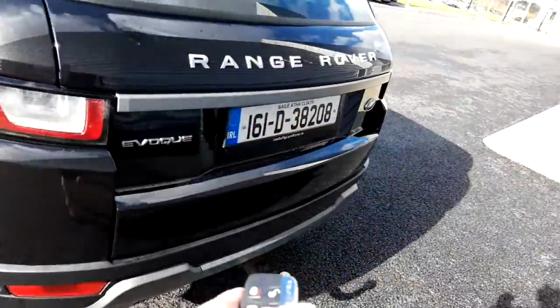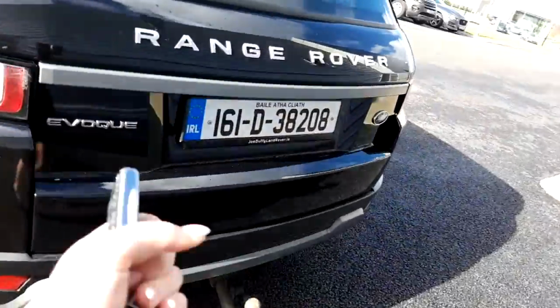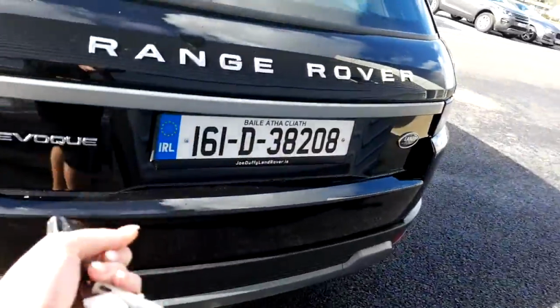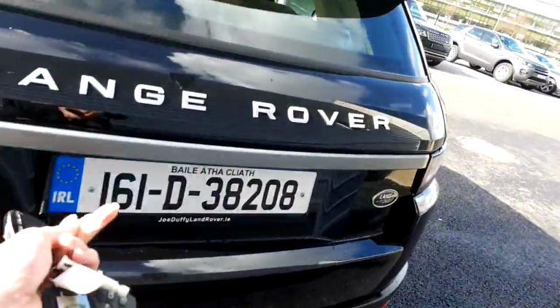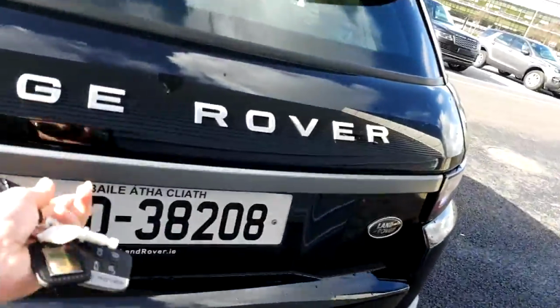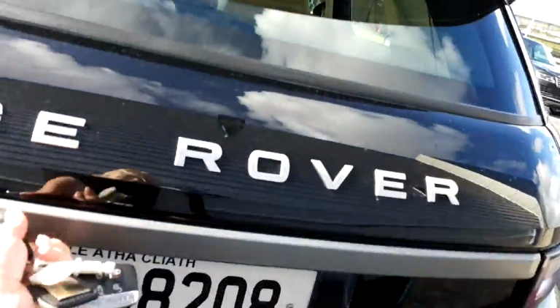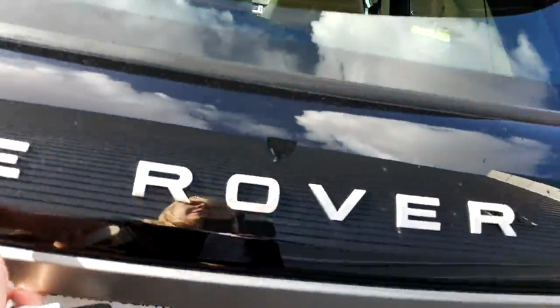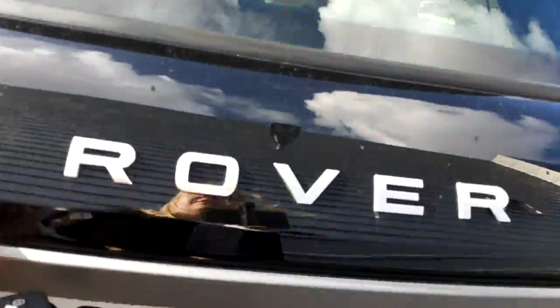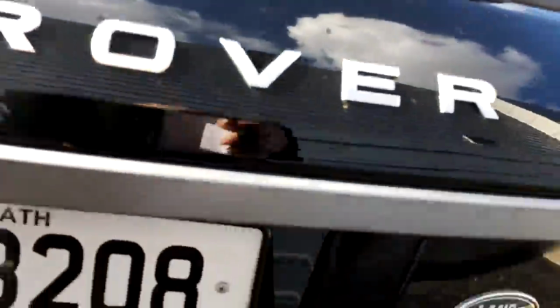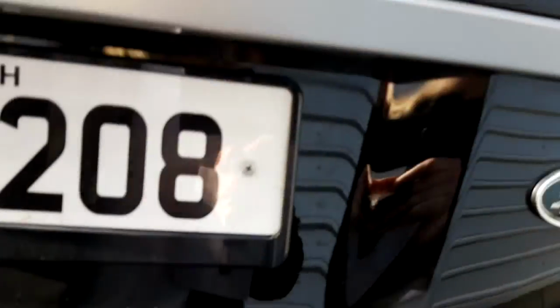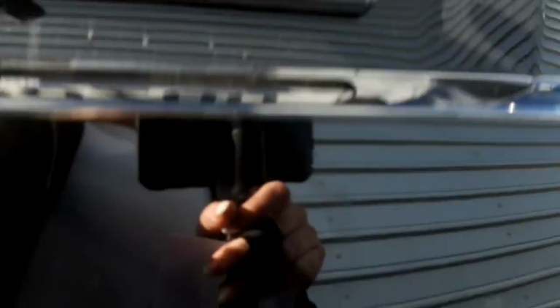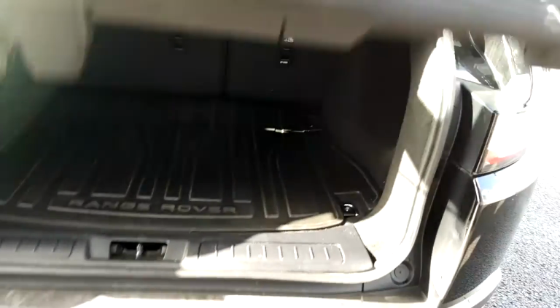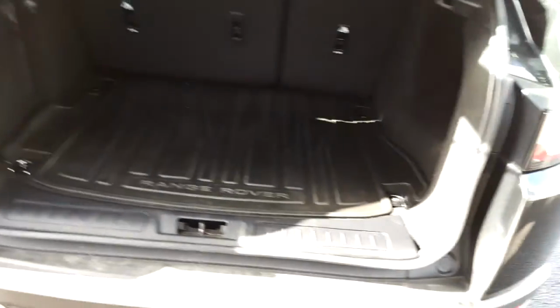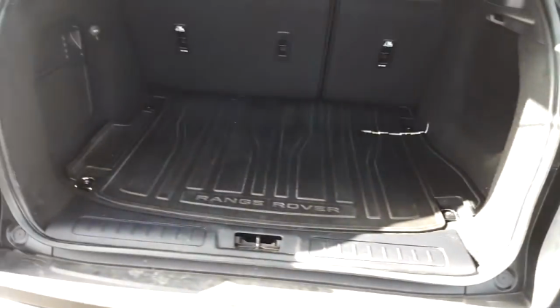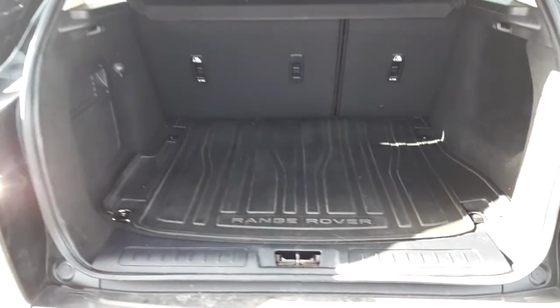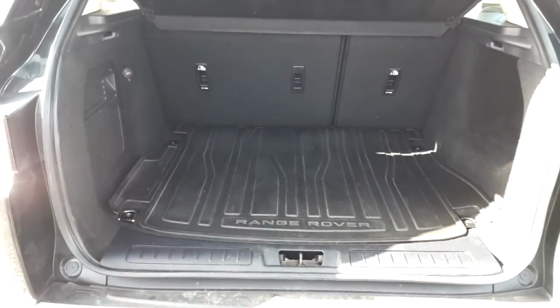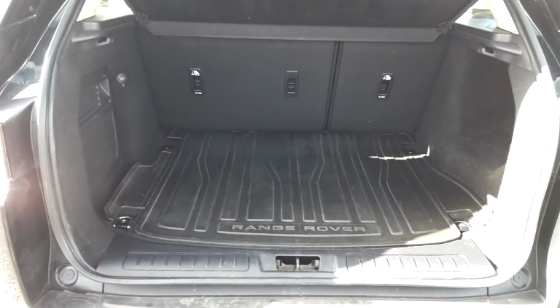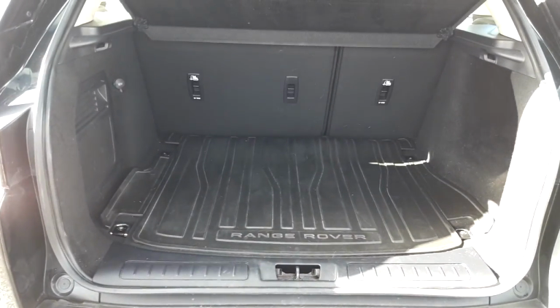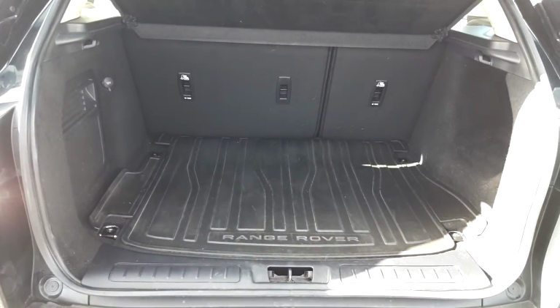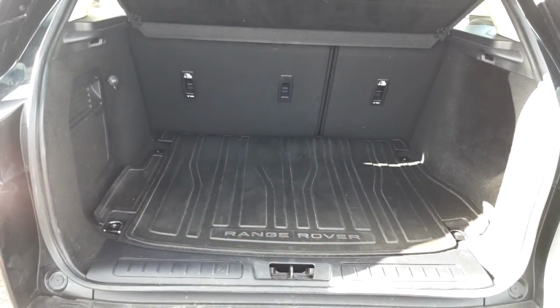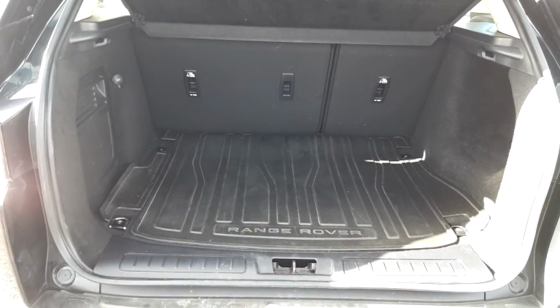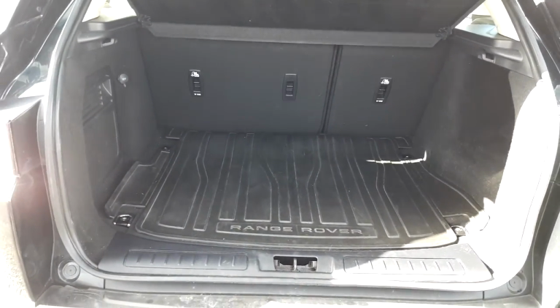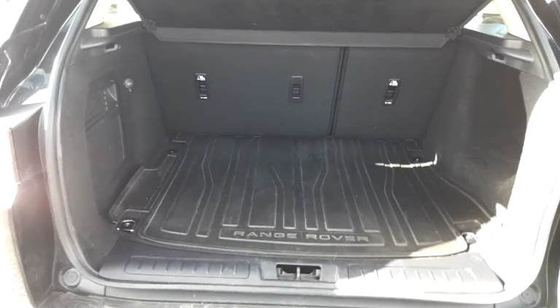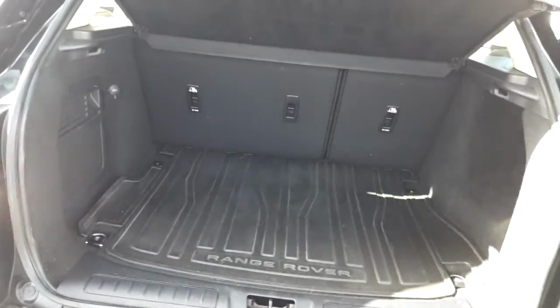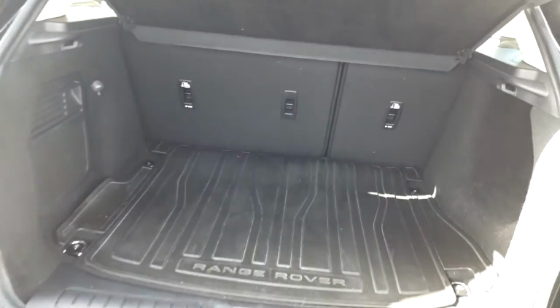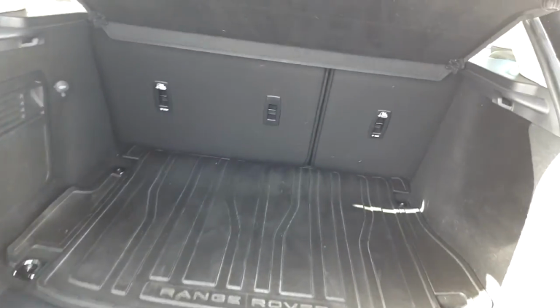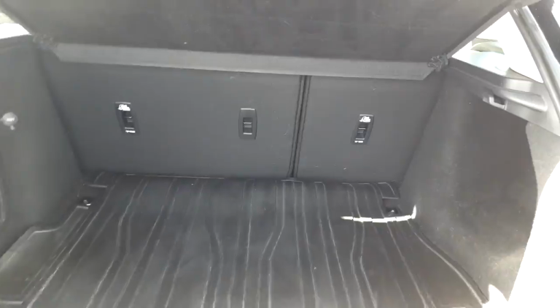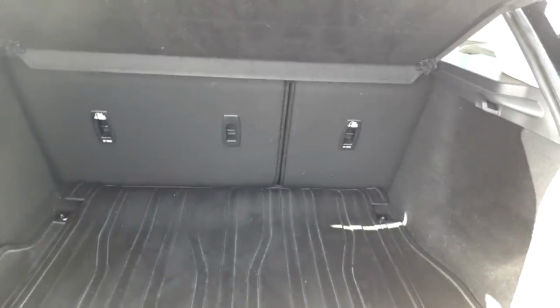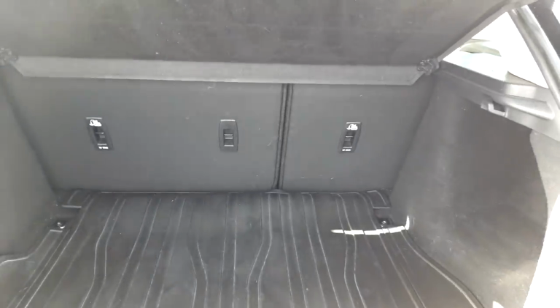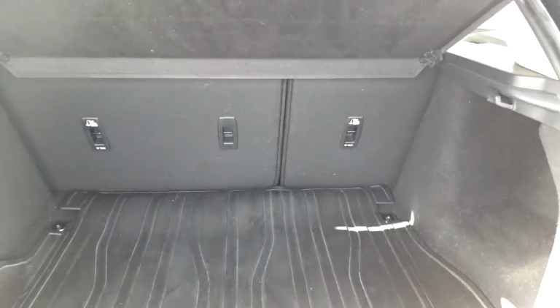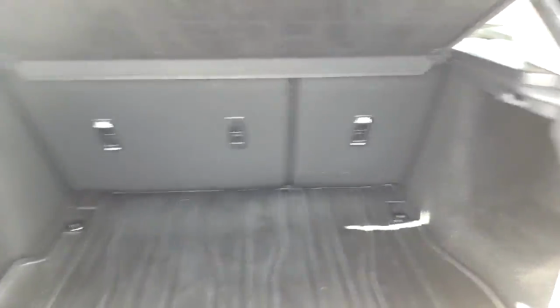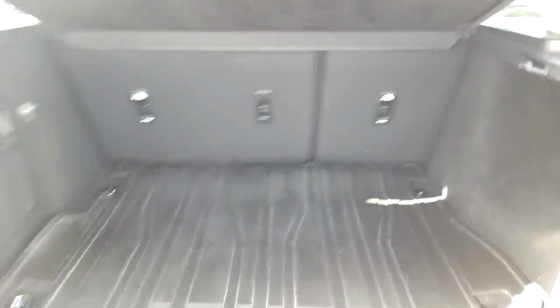Pop the boot. You can see there's a large storage compartment in the back, plus it has a spare tire.